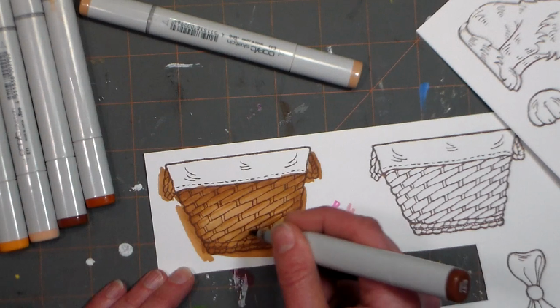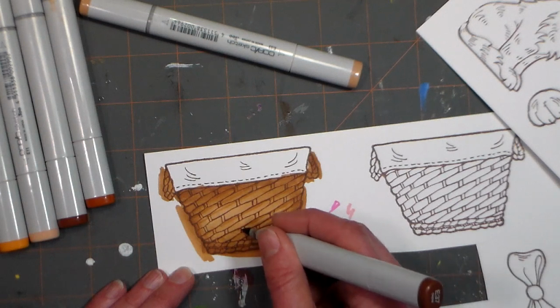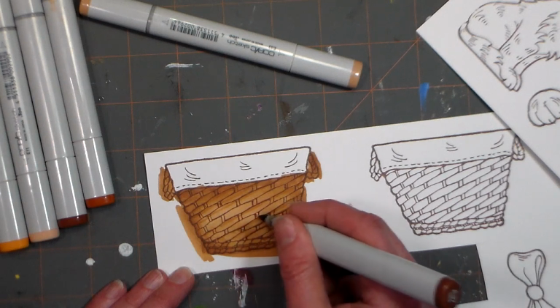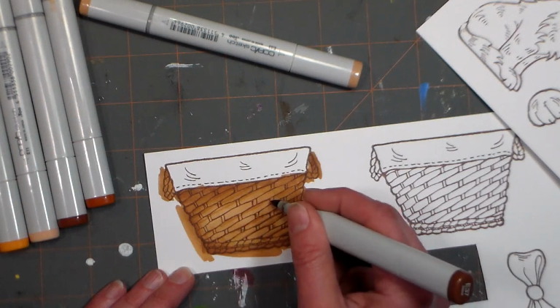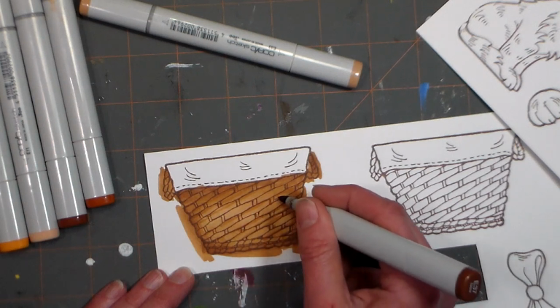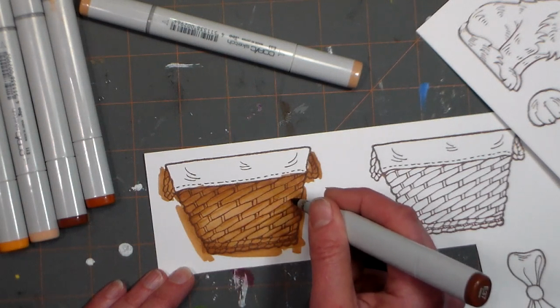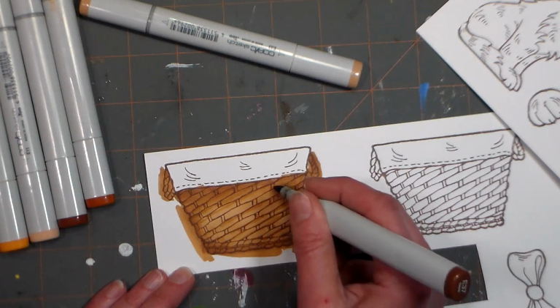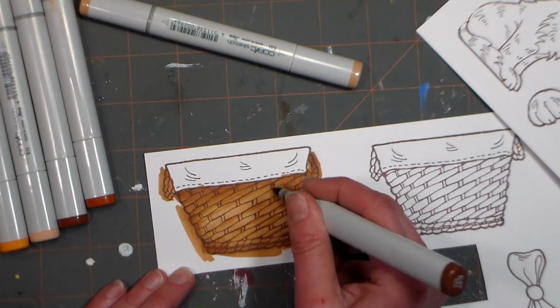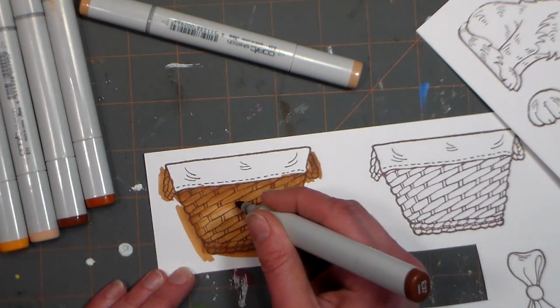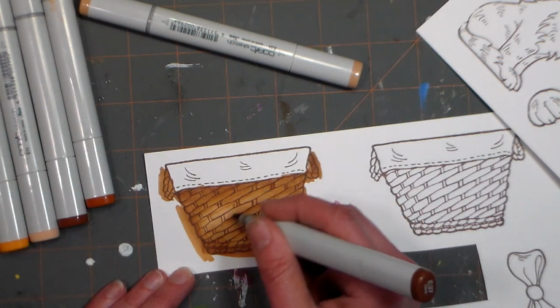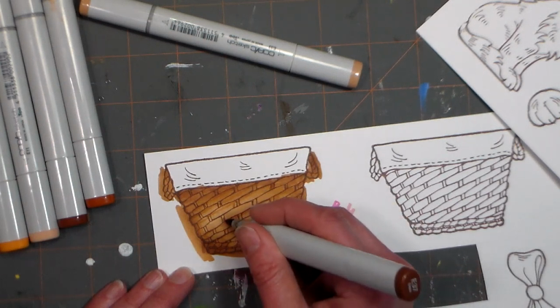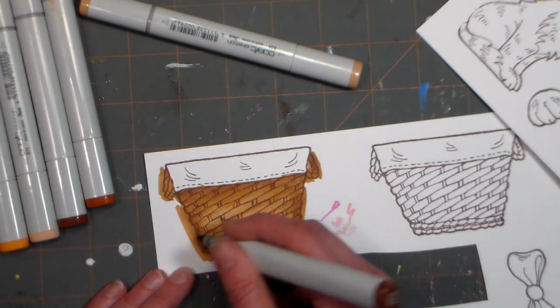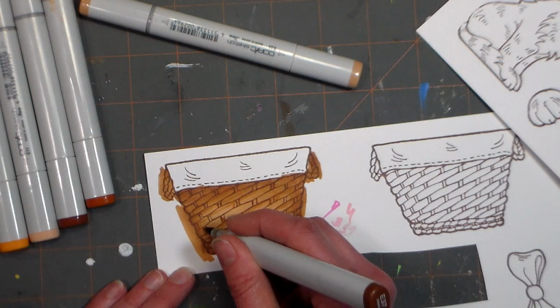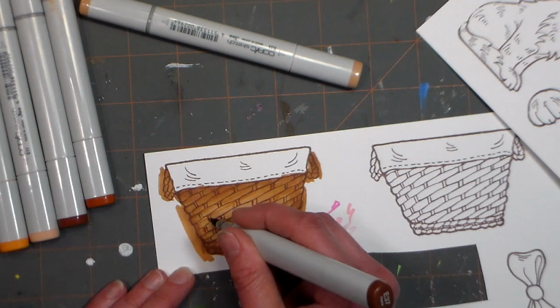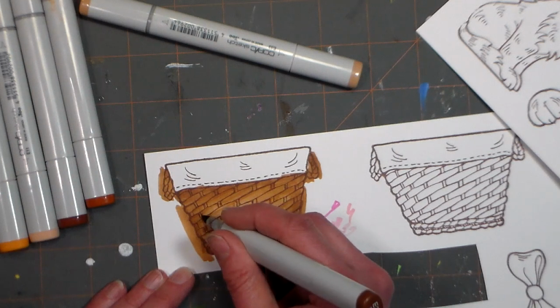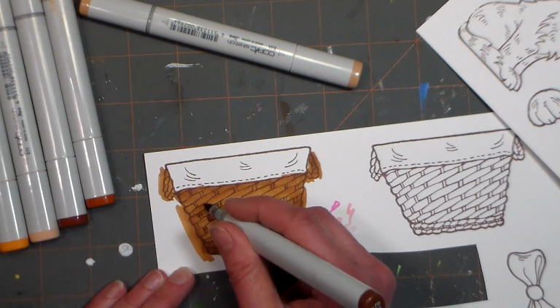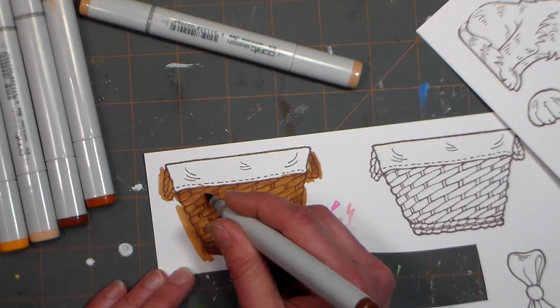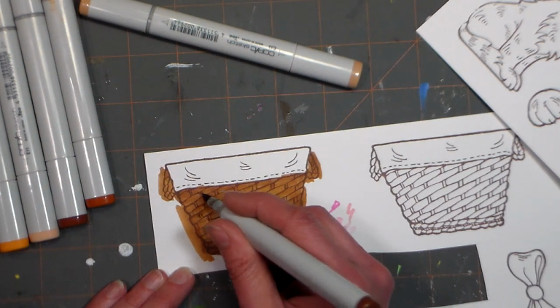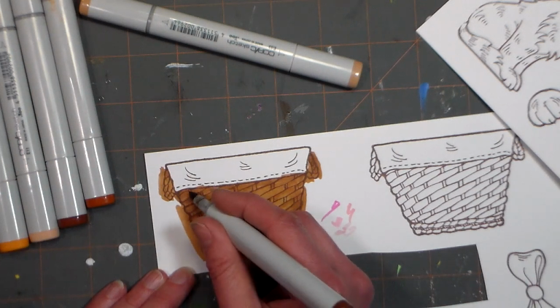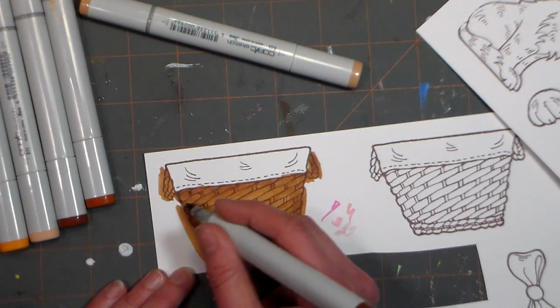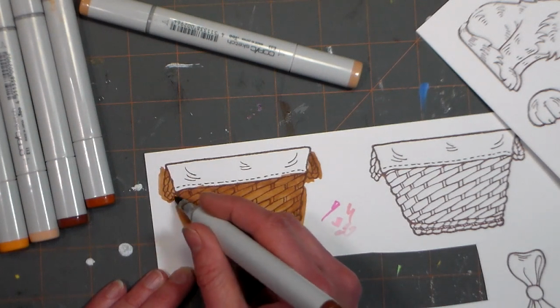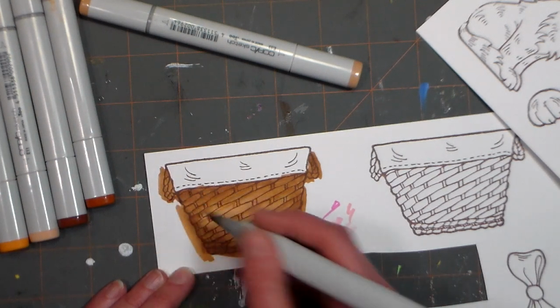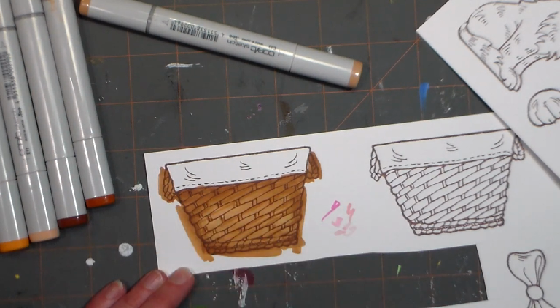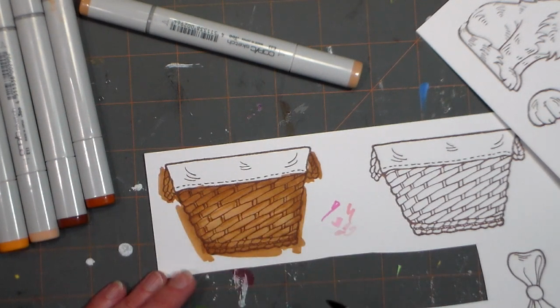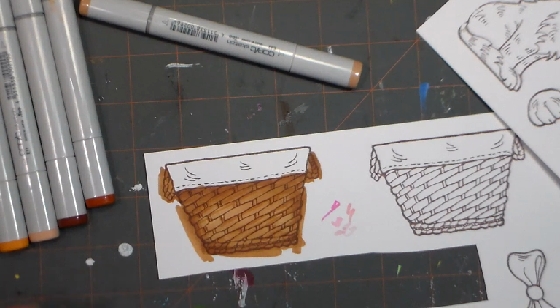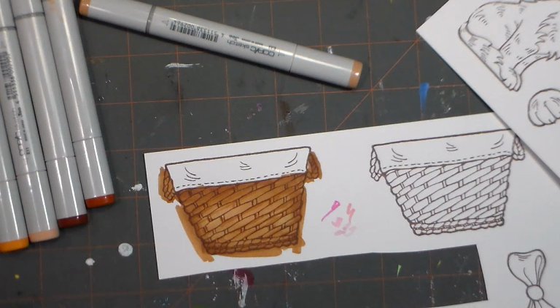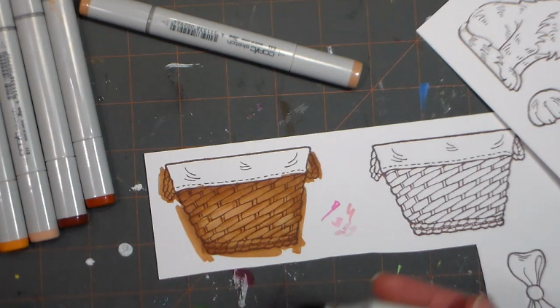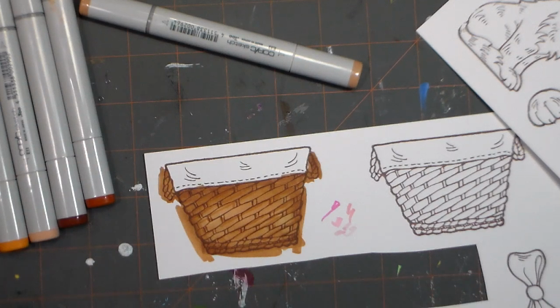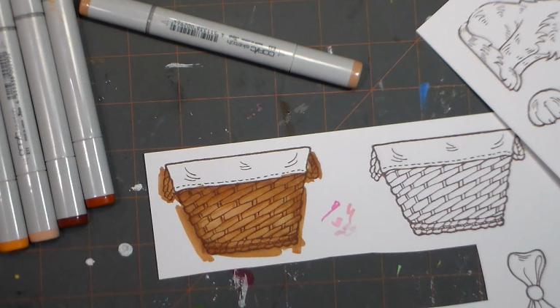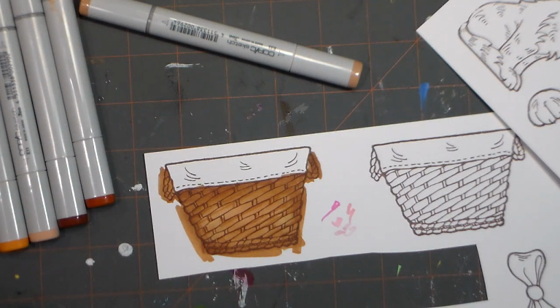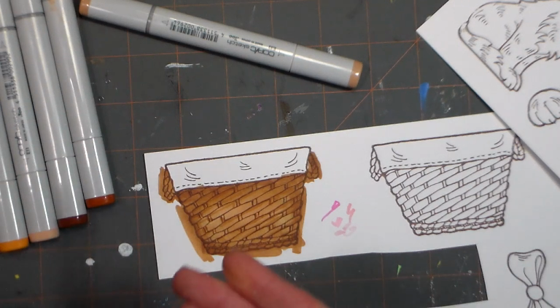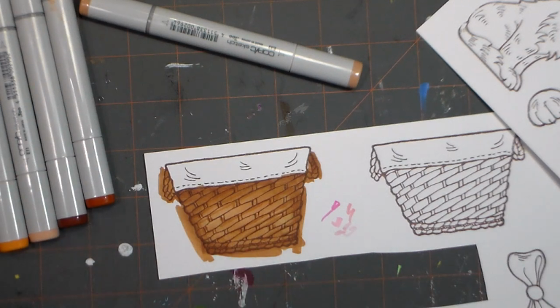It's going to blend out pretty well because I'm using Neenah 80-pound Classic Crest. The Classic Crest is a lot better to blend than the Georgia Pacific cardstock or even the Neenah now available at Target. I don't know why — it just has a smoother, harder surface I think.